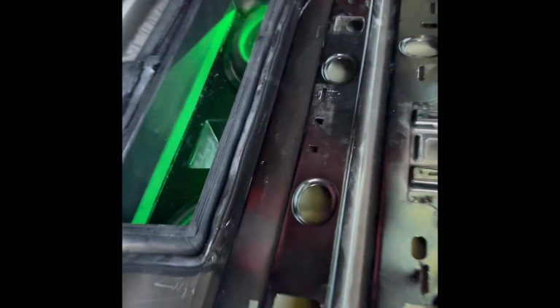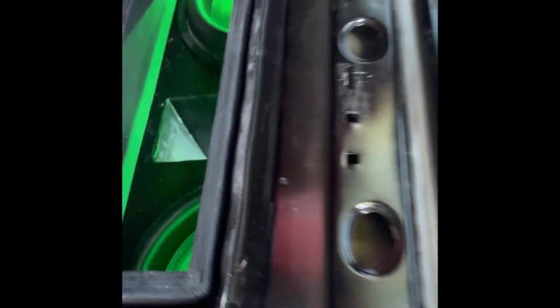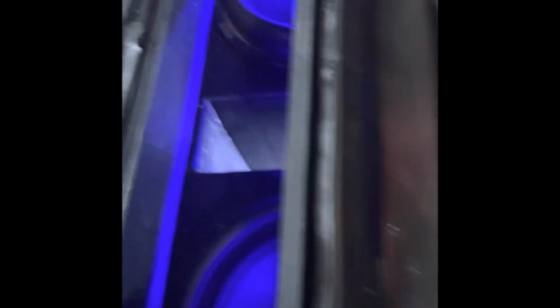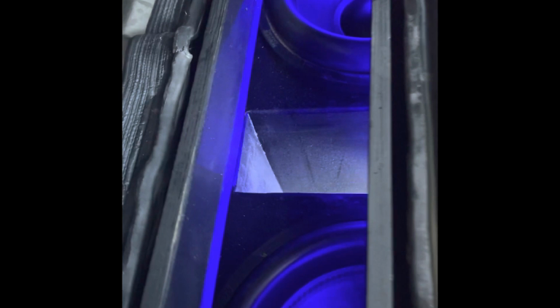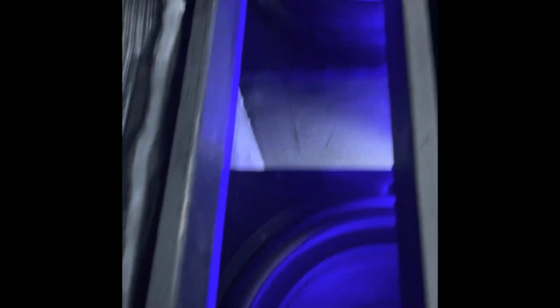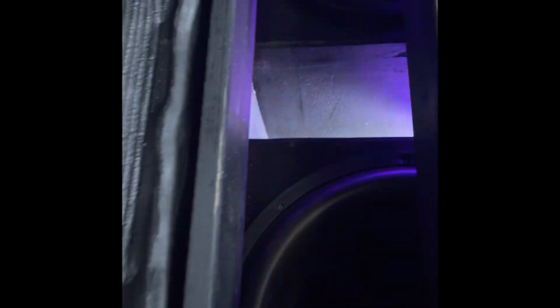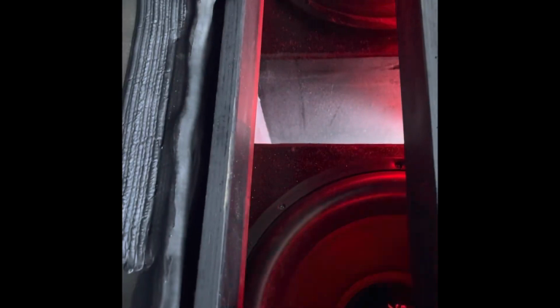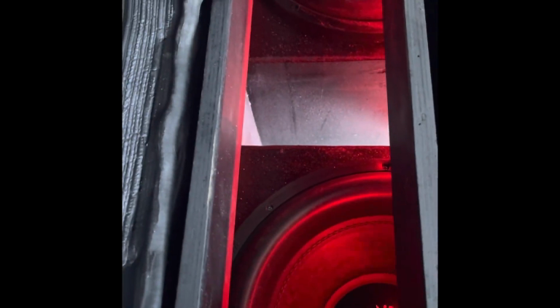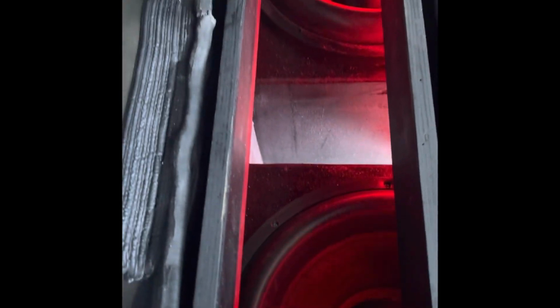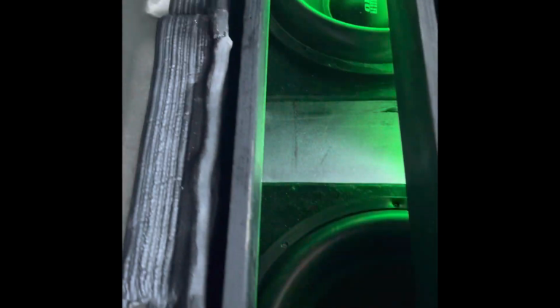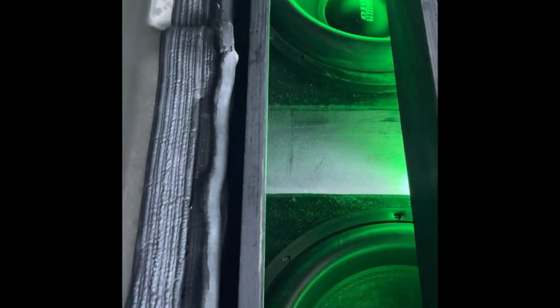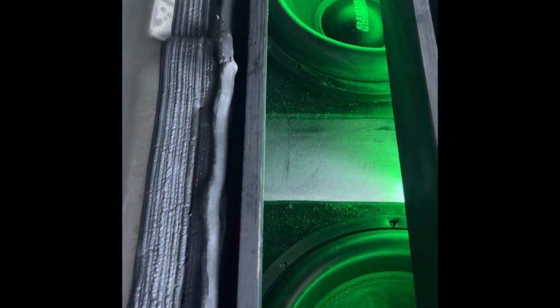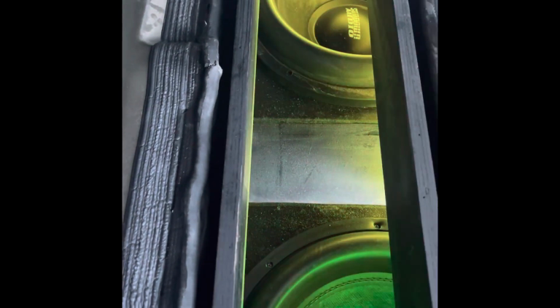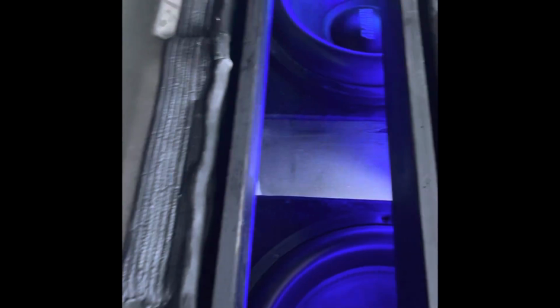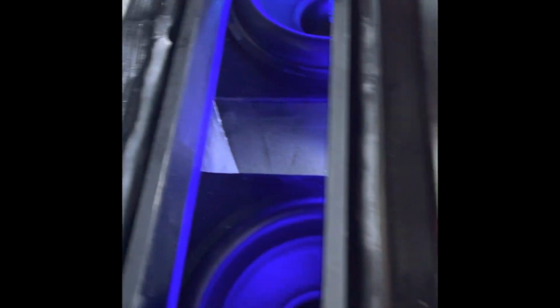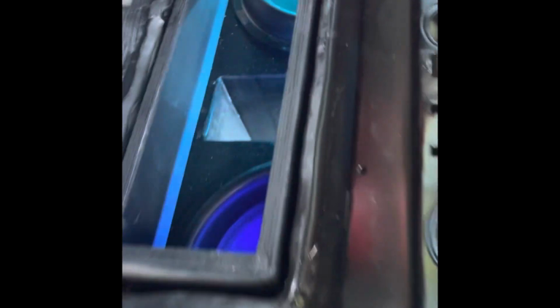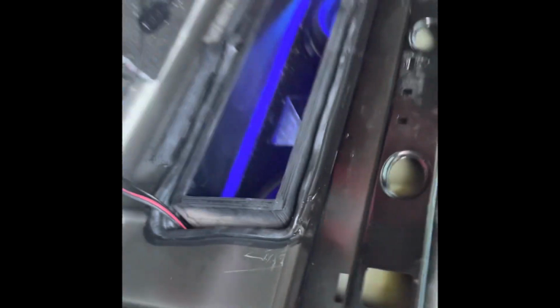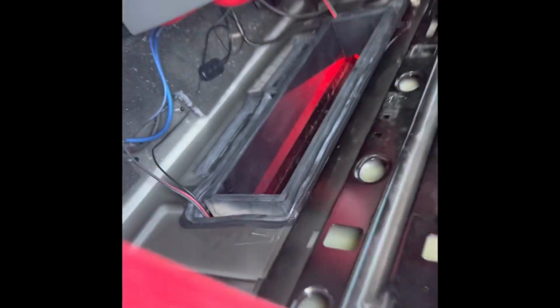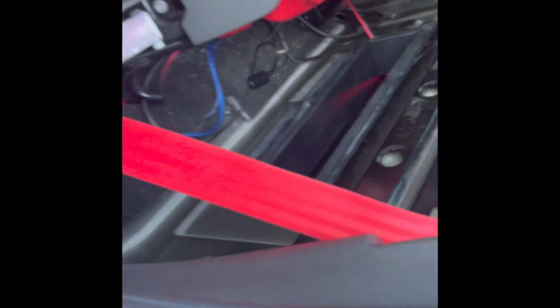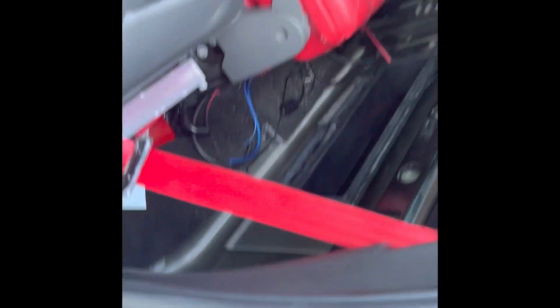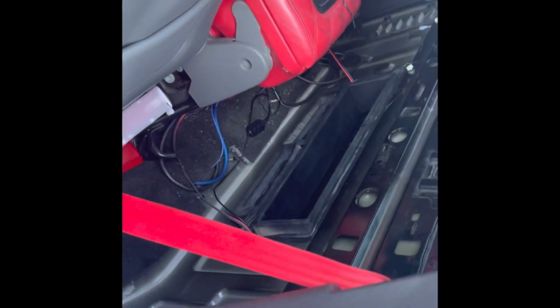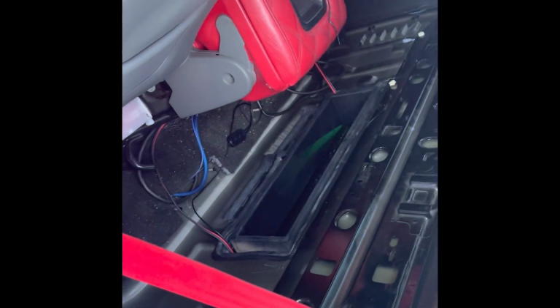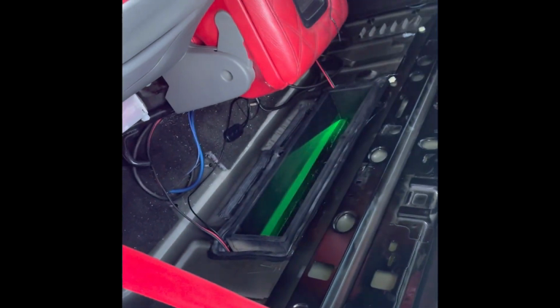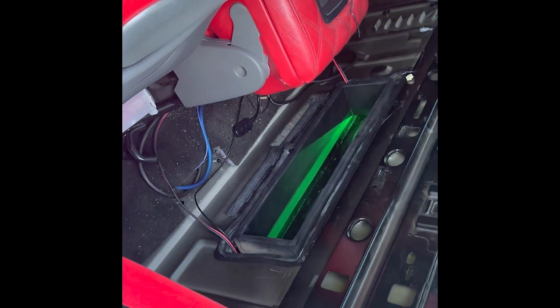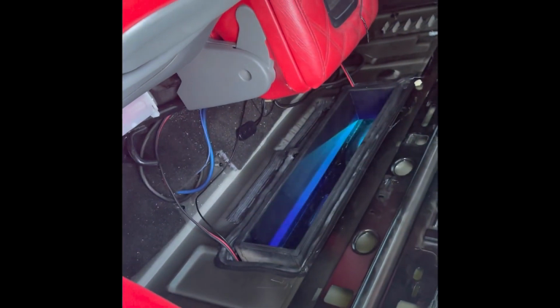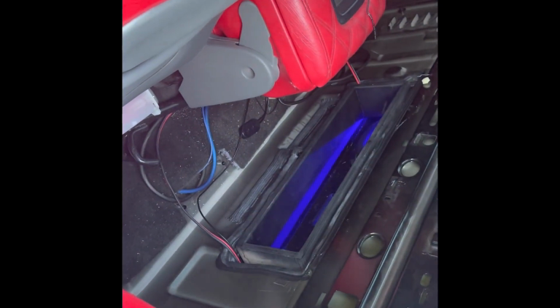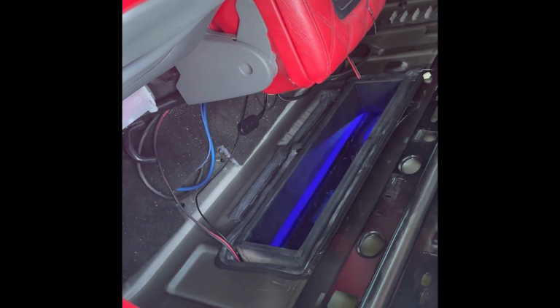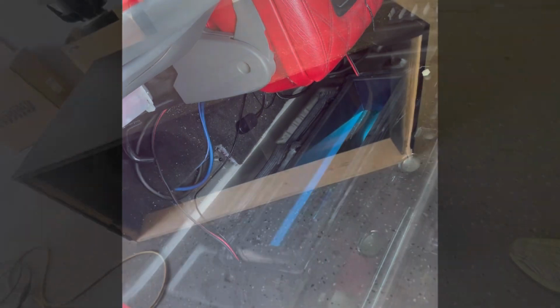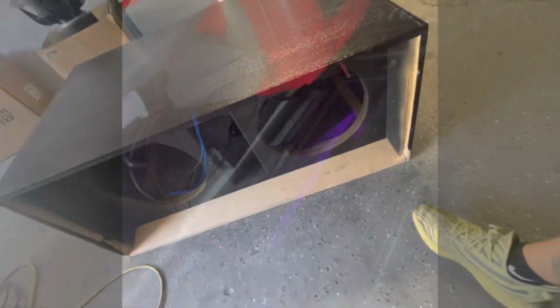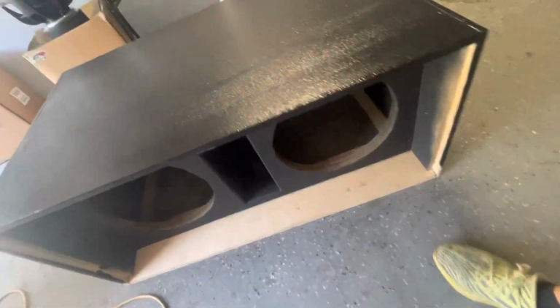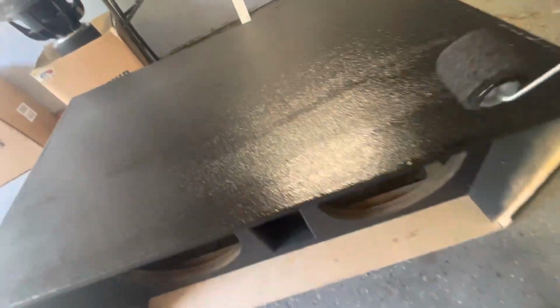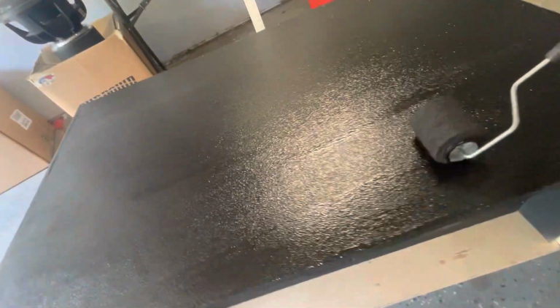You can kind of see right here with the lights flashing — the LEDs are installed. The white is sunlight coming in through the back through the bed. He's going to get a bed cover eventually but has to find one that fits because the vehicle was kind of custom.